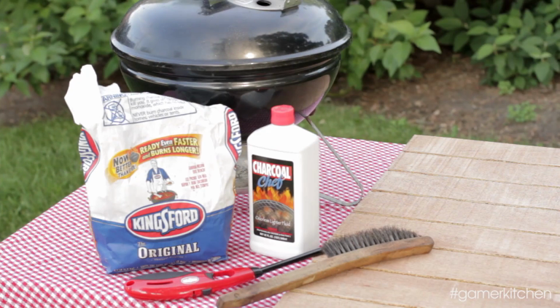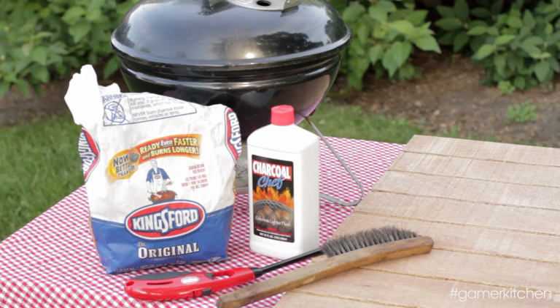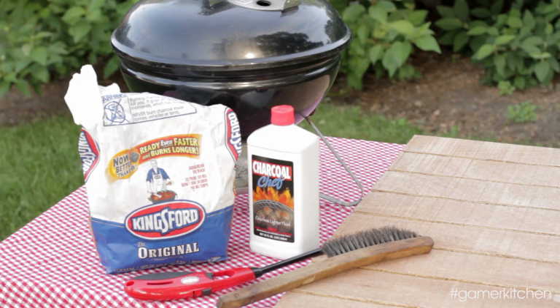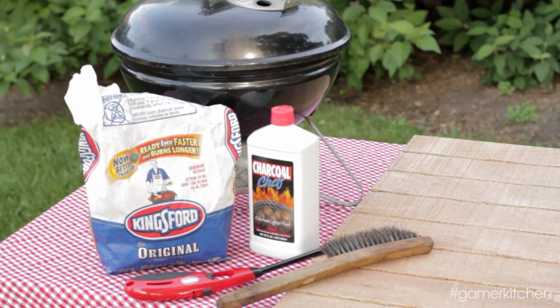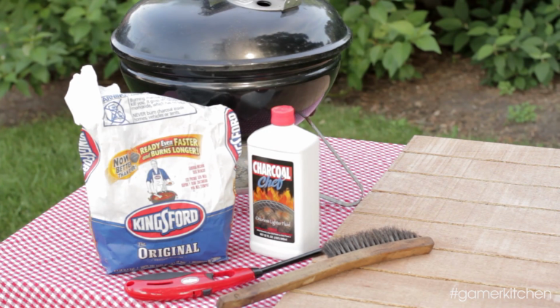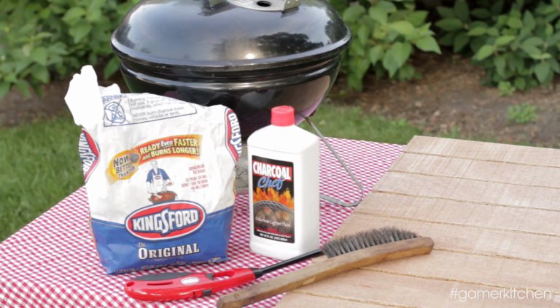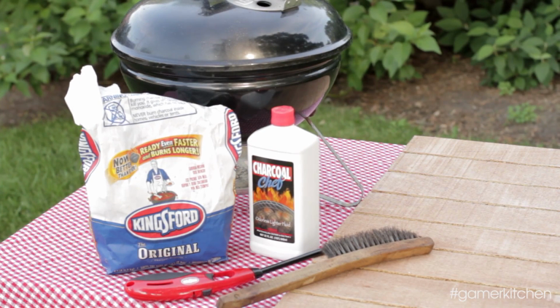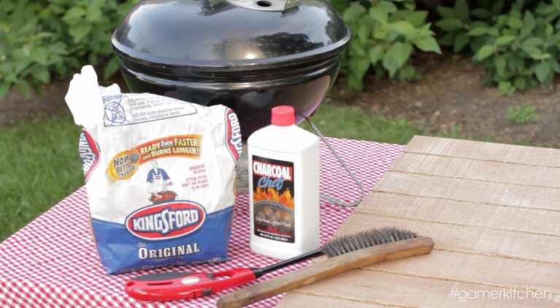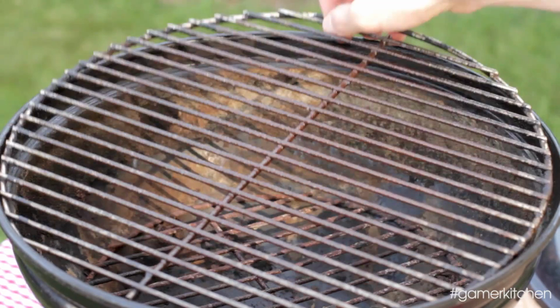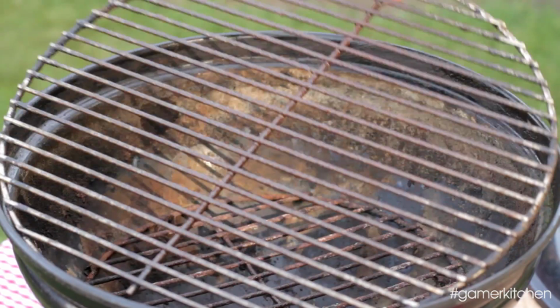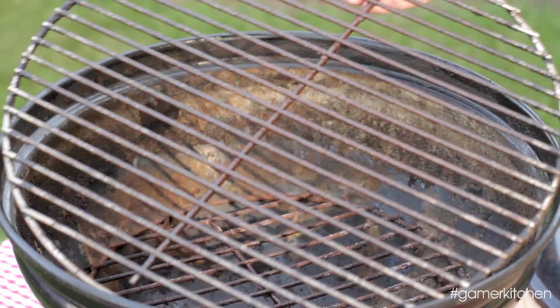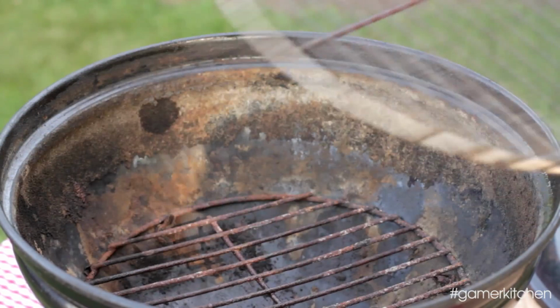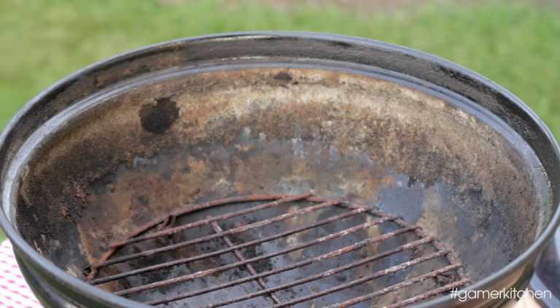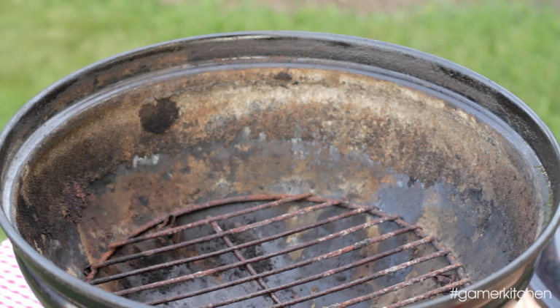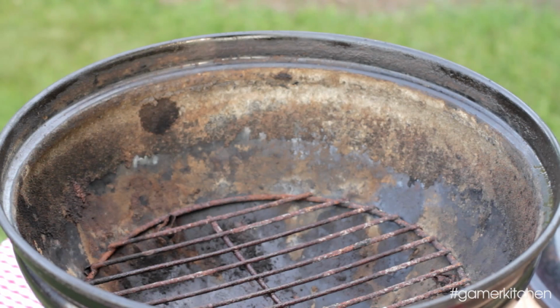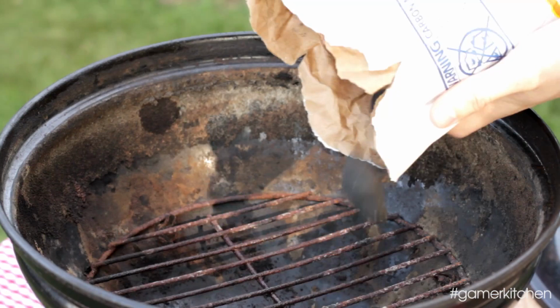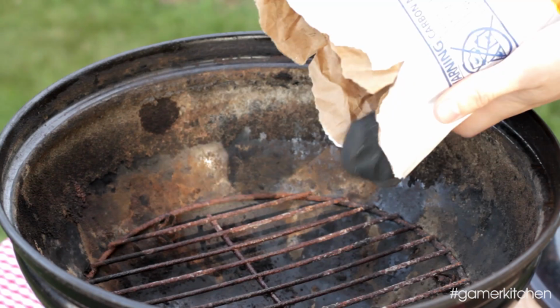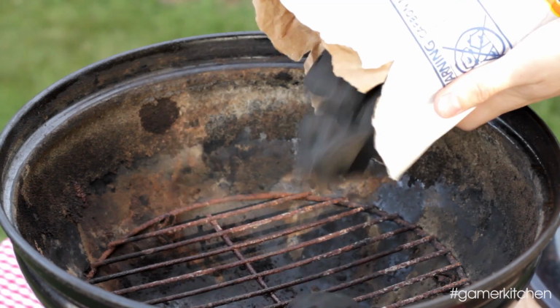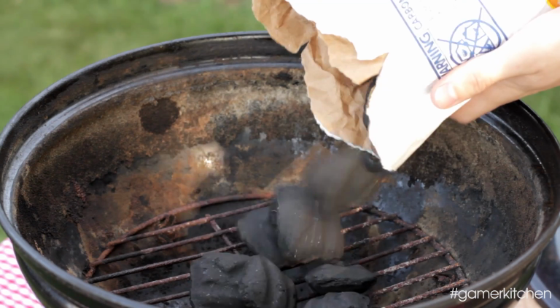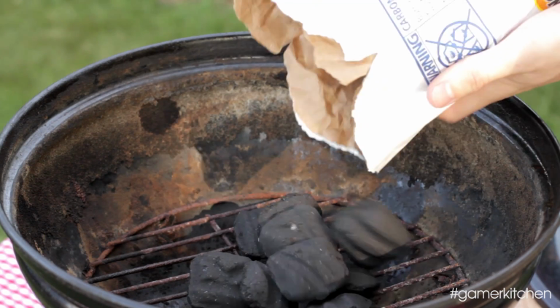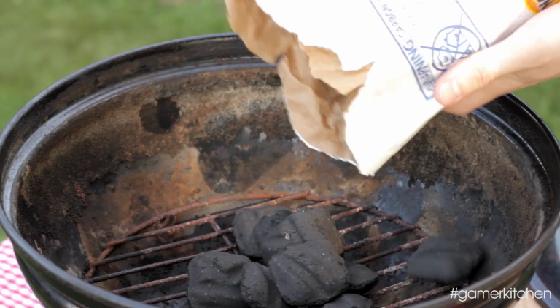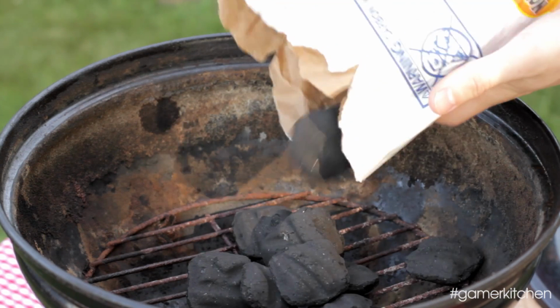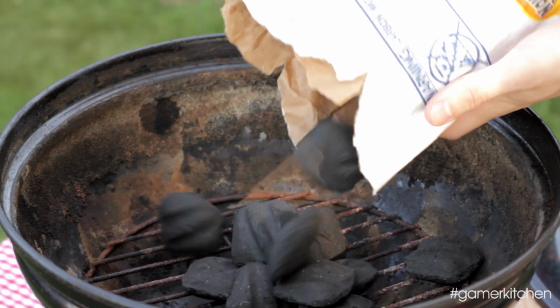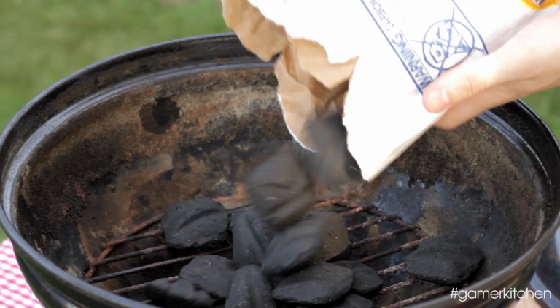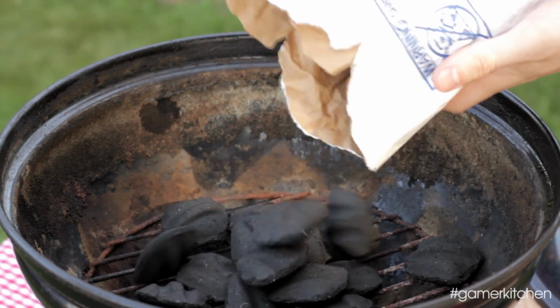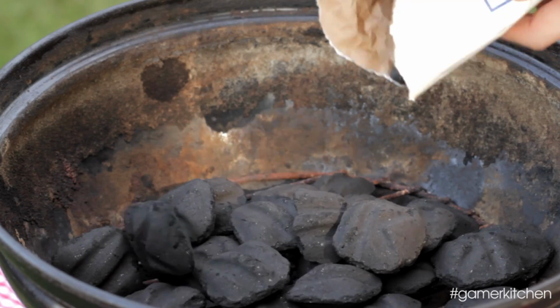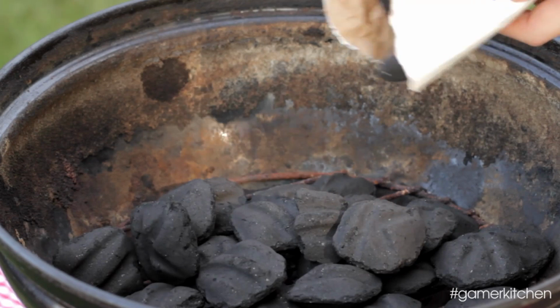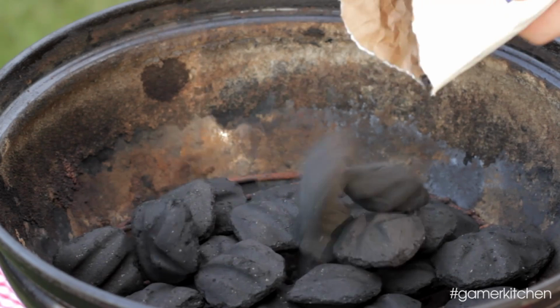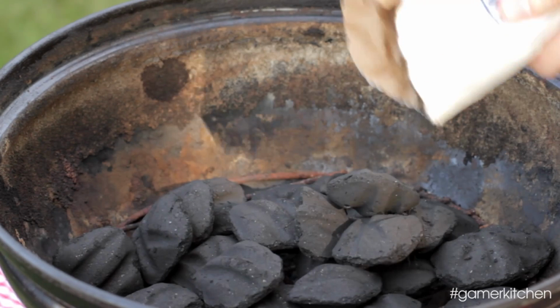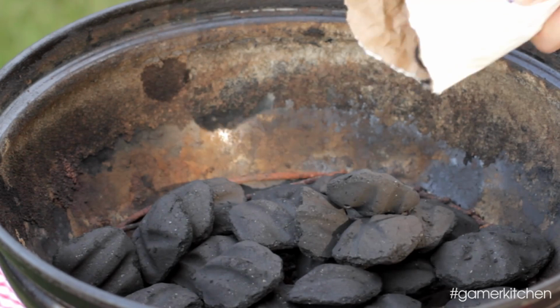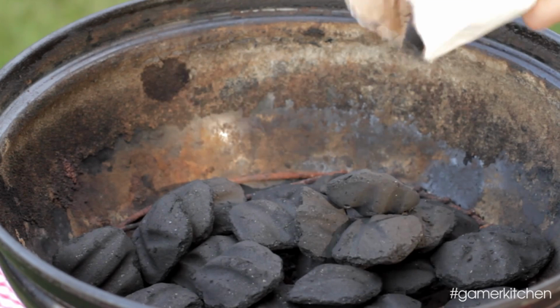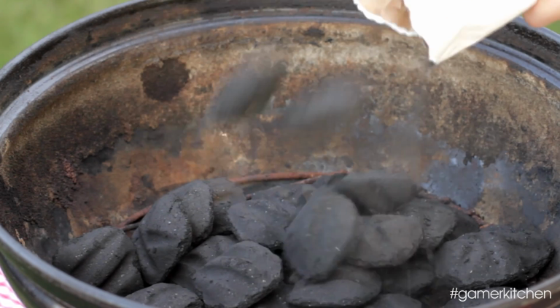To get a charcoal fire started, begin by pouring fresh bricks onto the bottom rack of the grill. The bricks should completely cover the bottom rack in a single layer, with just a bit of overlap.